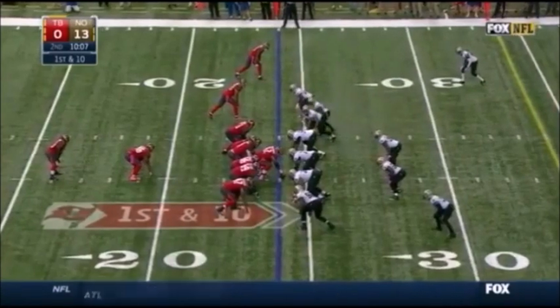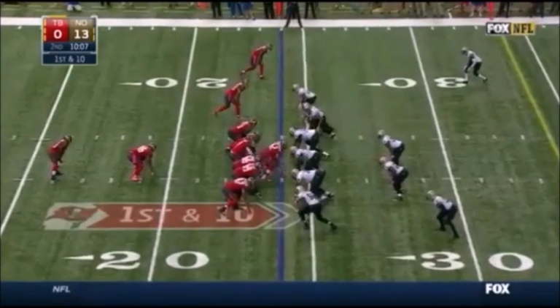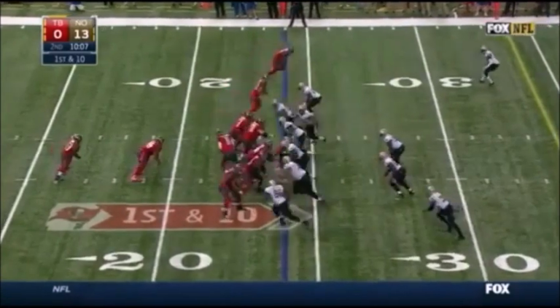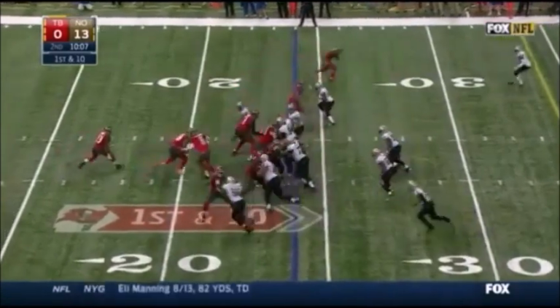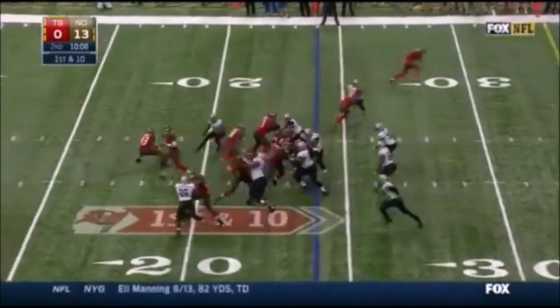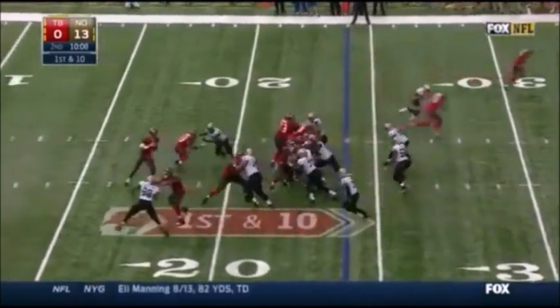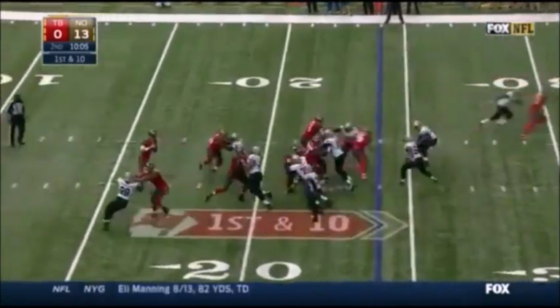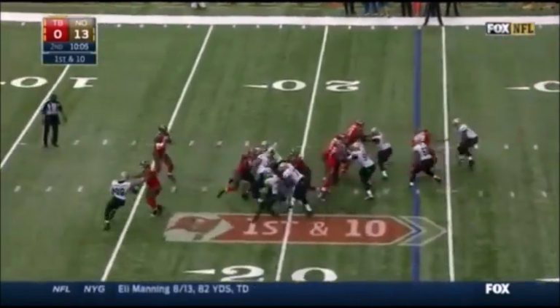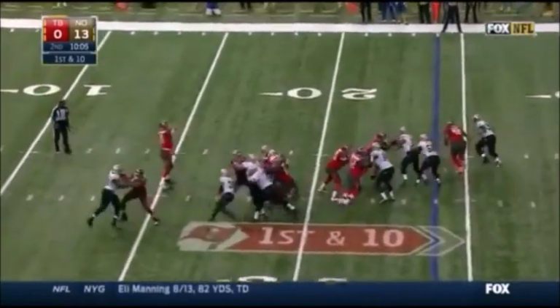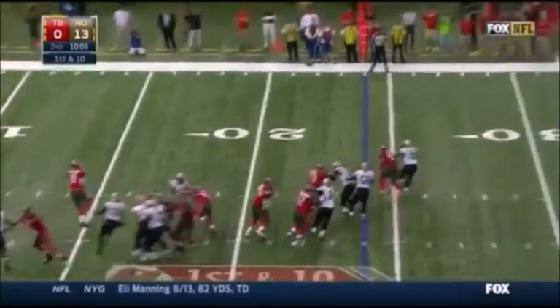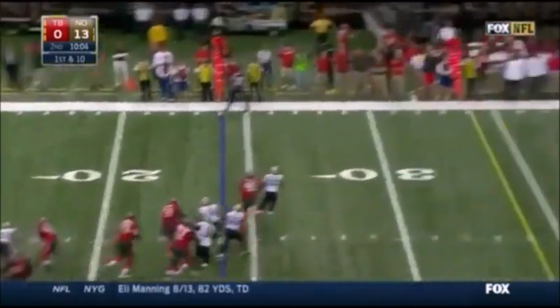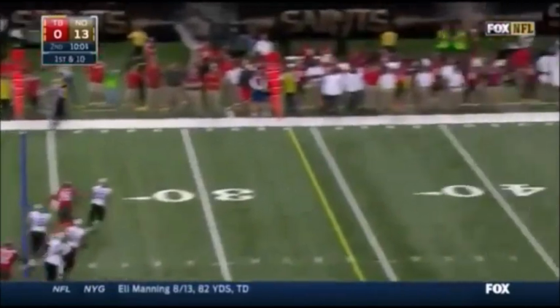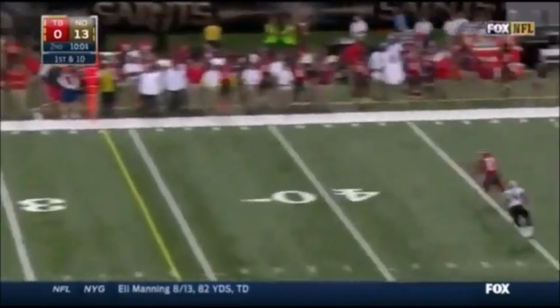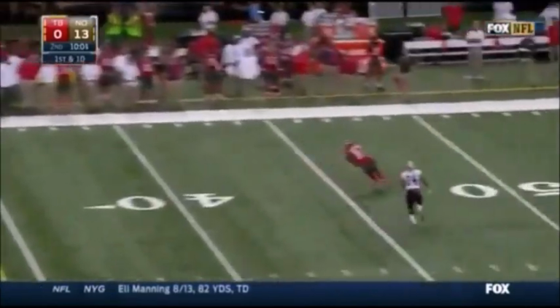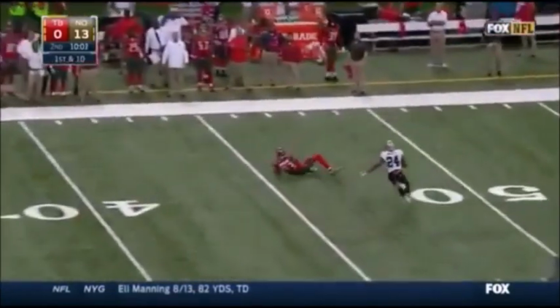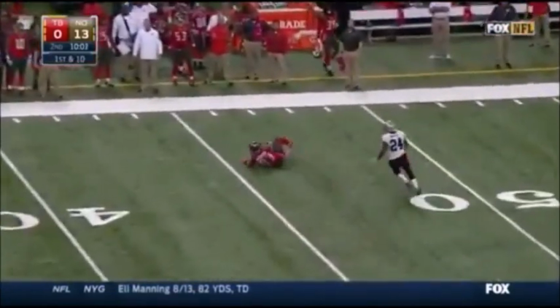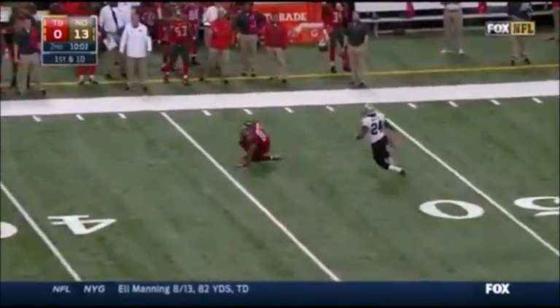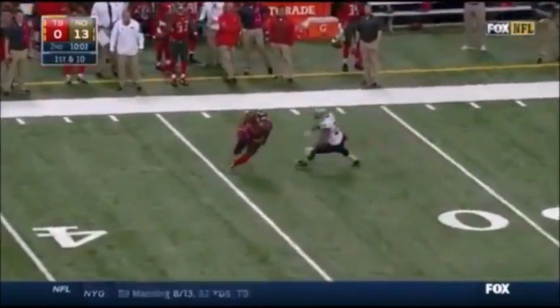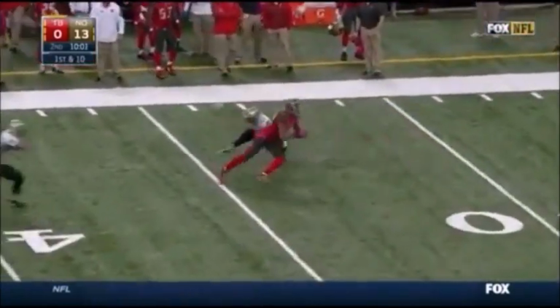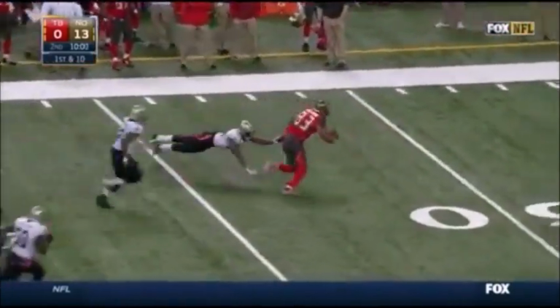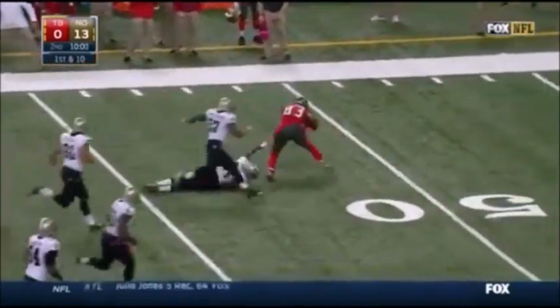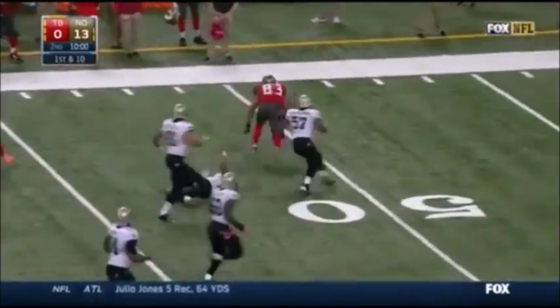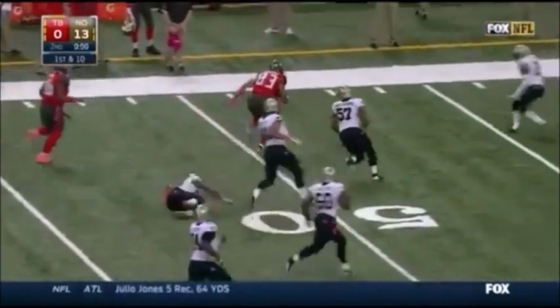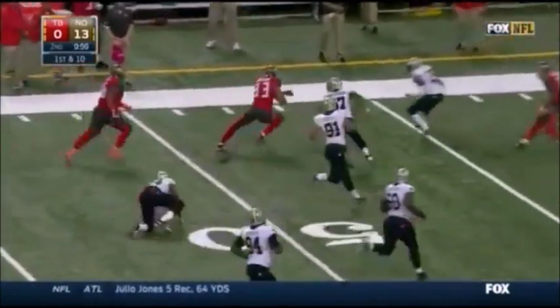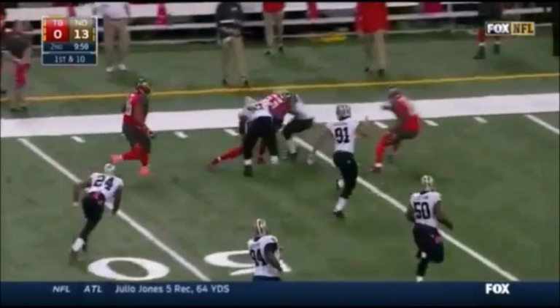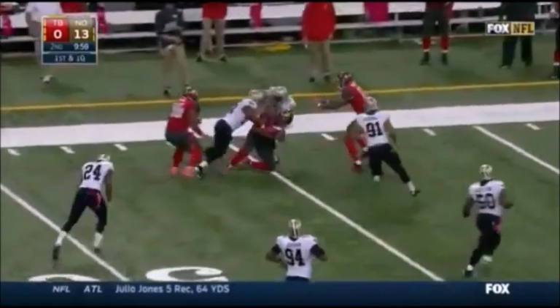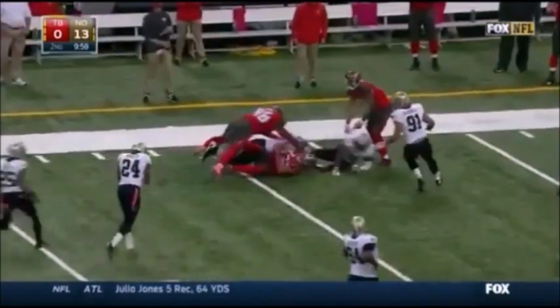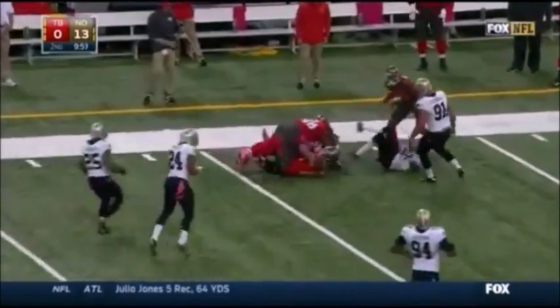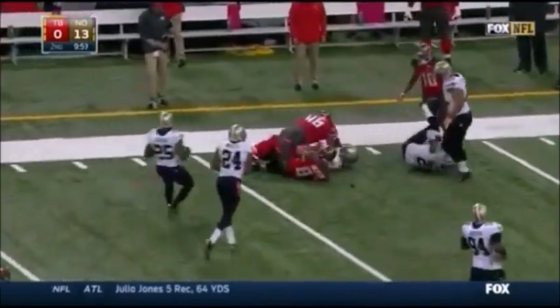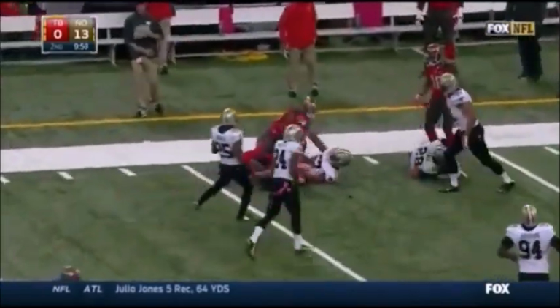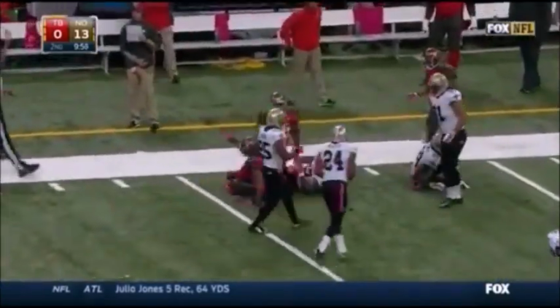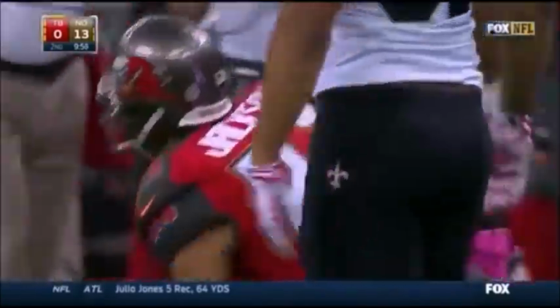With a touchdown pass. The Bucs trail by 13 and Glennon's pass is gonna be caught for the first down at the 45. Getting away is Vincent Jackson and Jackson picks up about eight more yards.